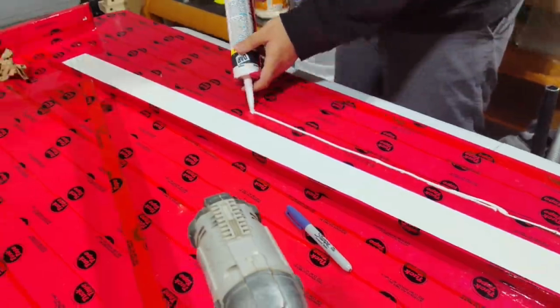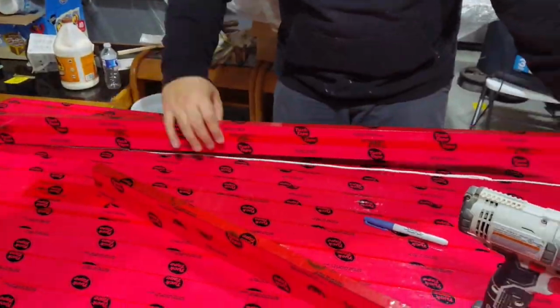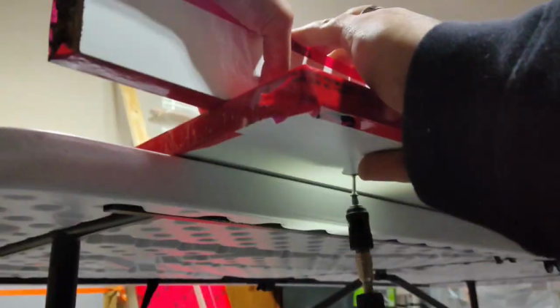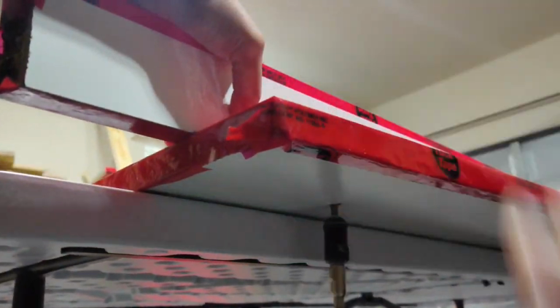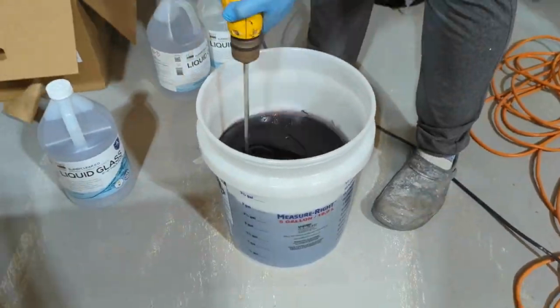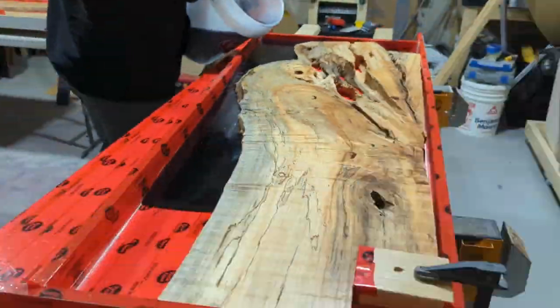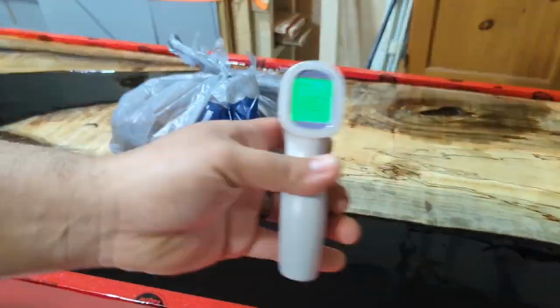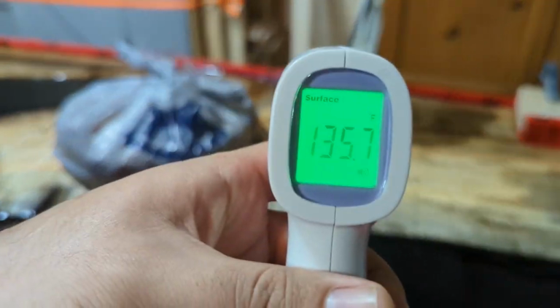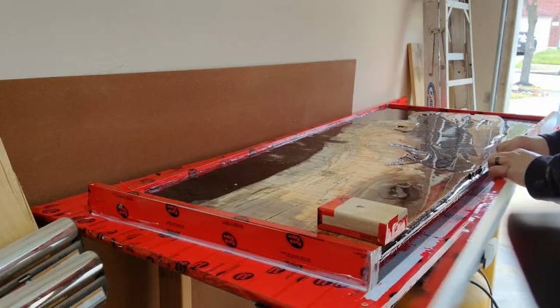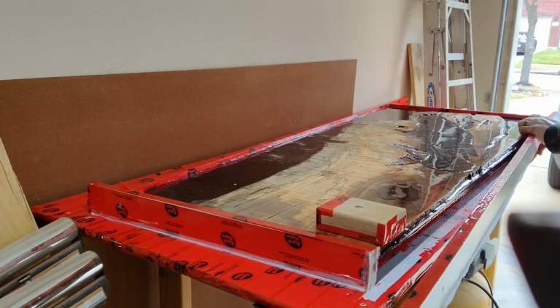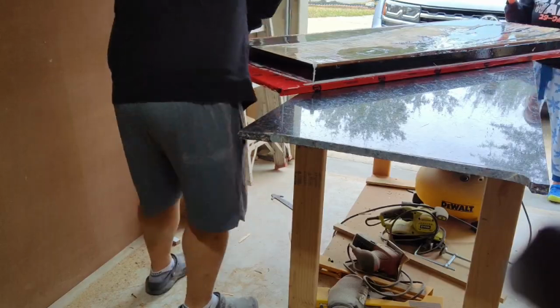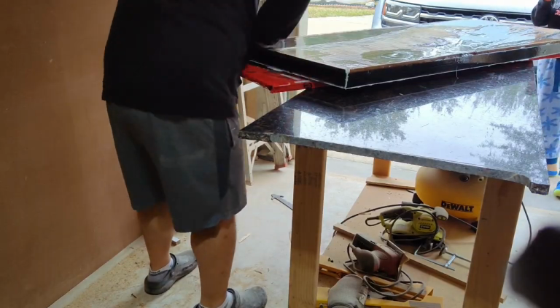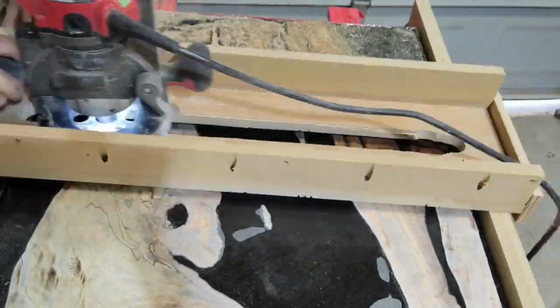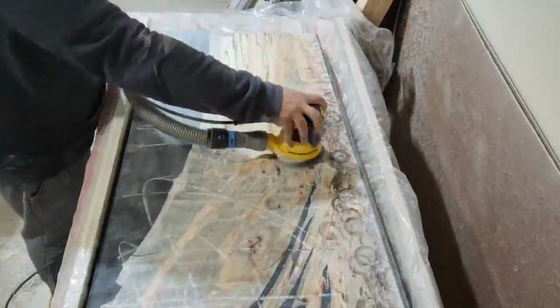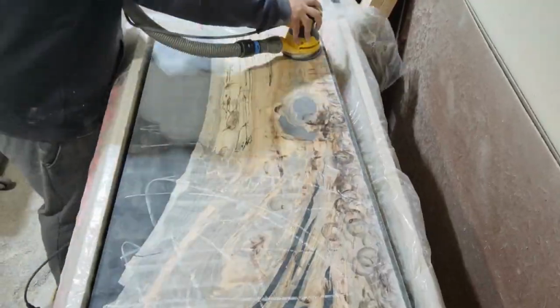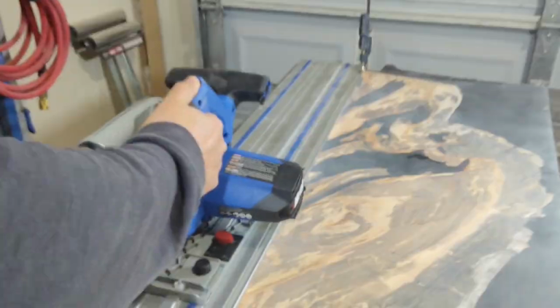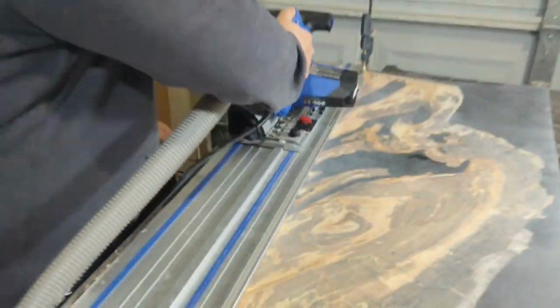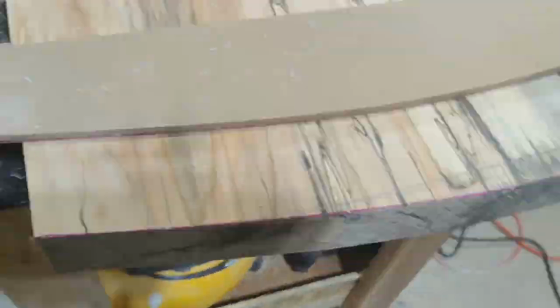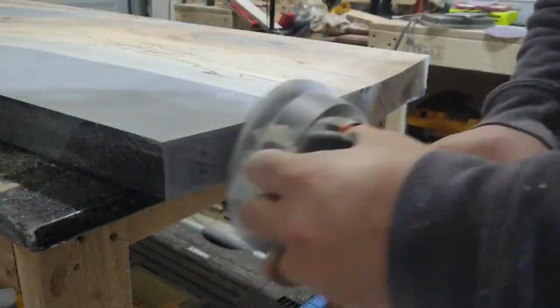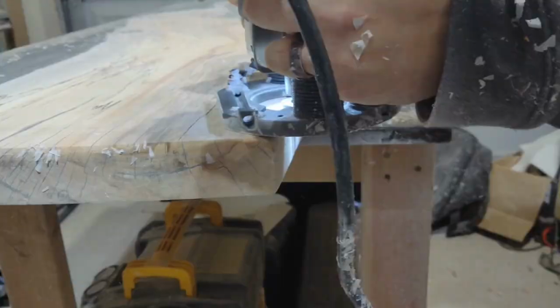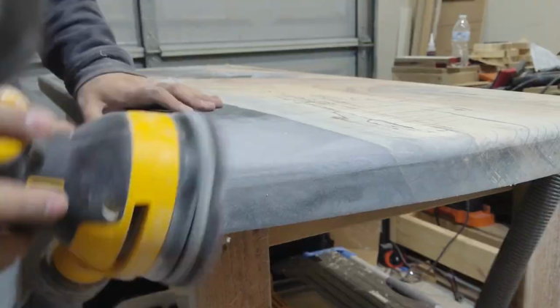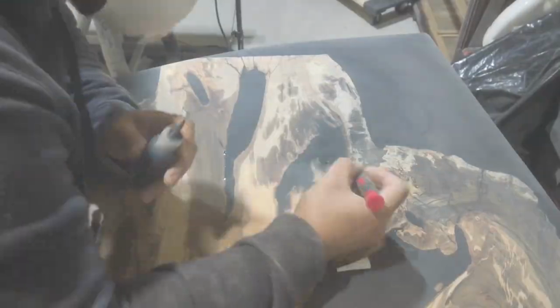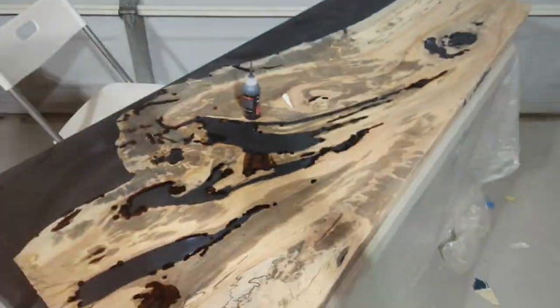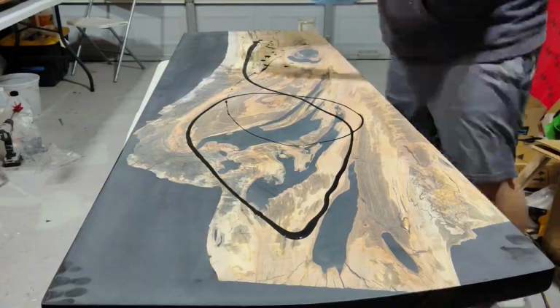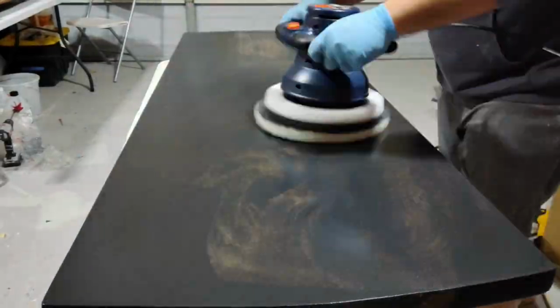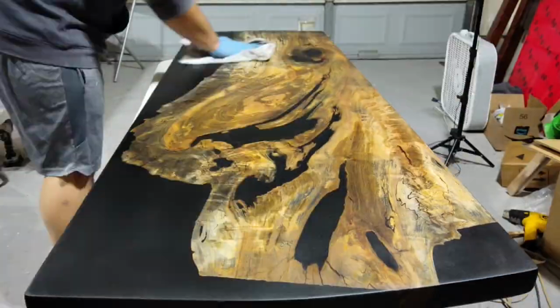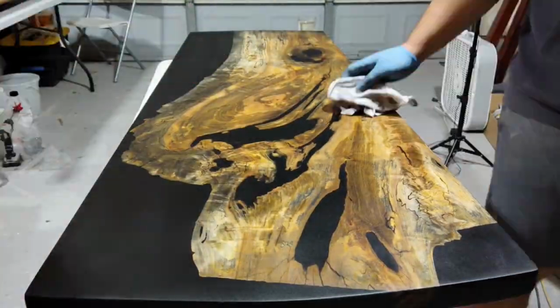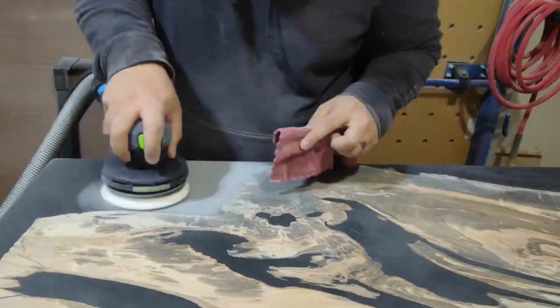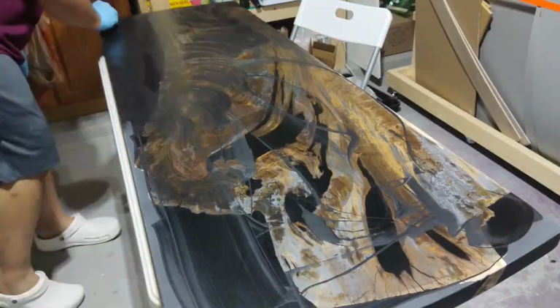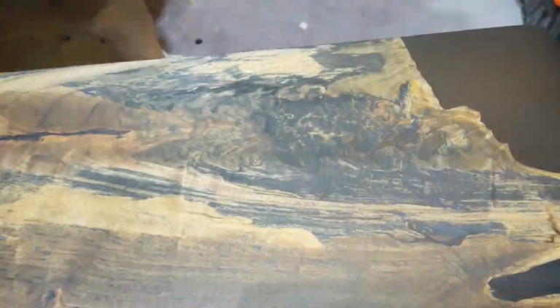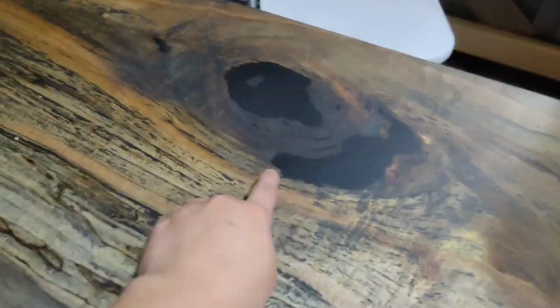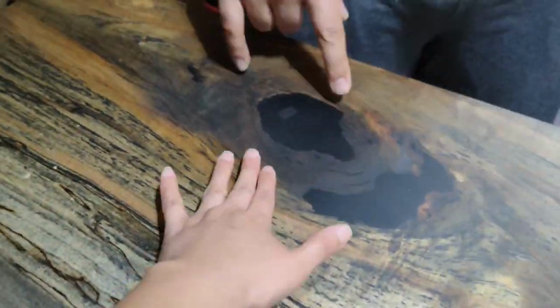Attempt to prevent staining, built a mold, mixed the epoxy, poured it, overheated the epoxy, added some fans to save the day, removed it from the mold, flattened it, sanding time, cut it to size, back to sanding, router time, filled some holes, added the finish, wiped it off, and realized mistakes were made, tried again, and hated the finish even more.